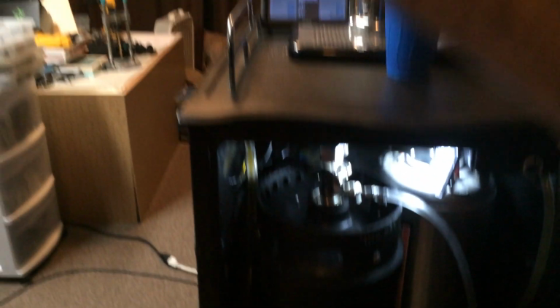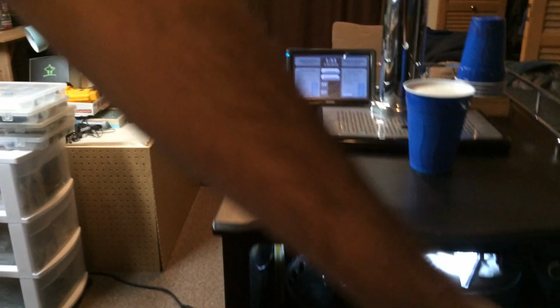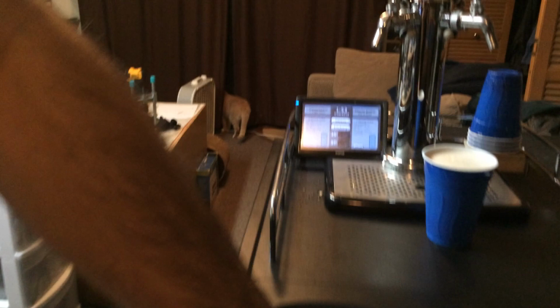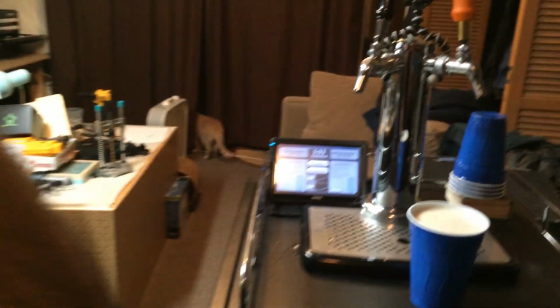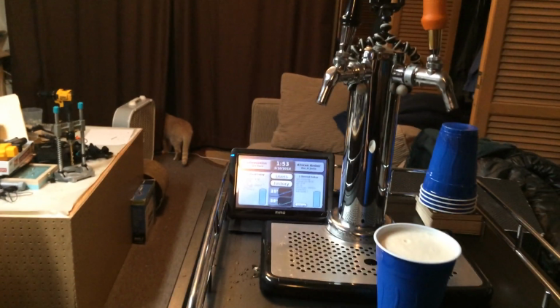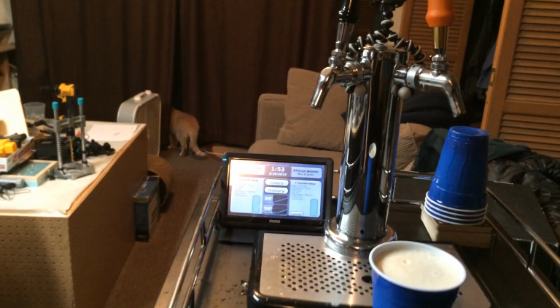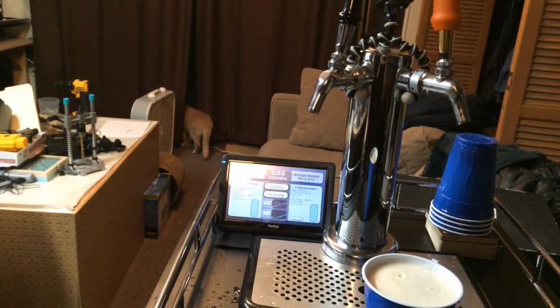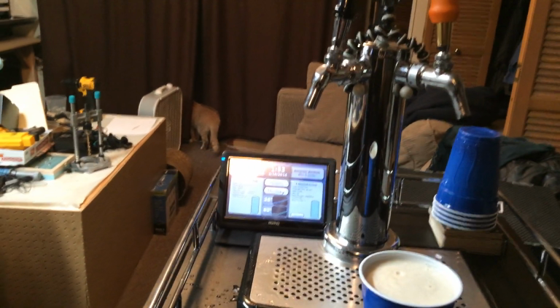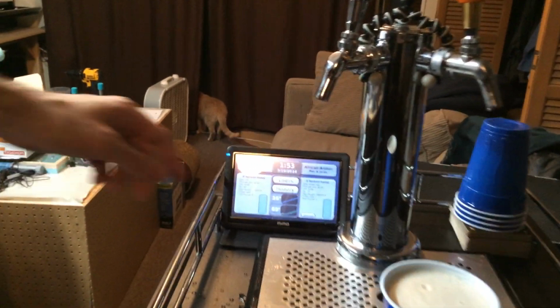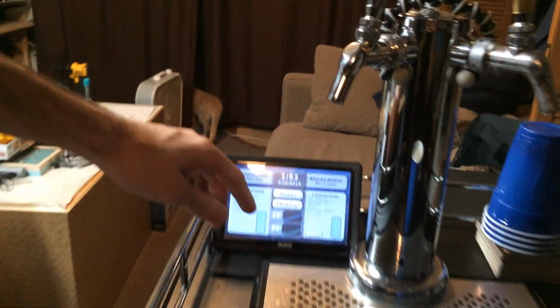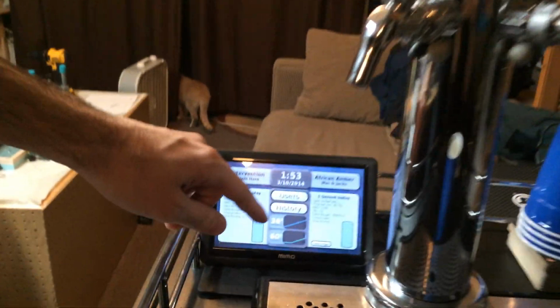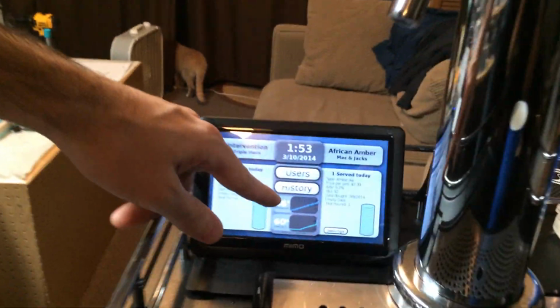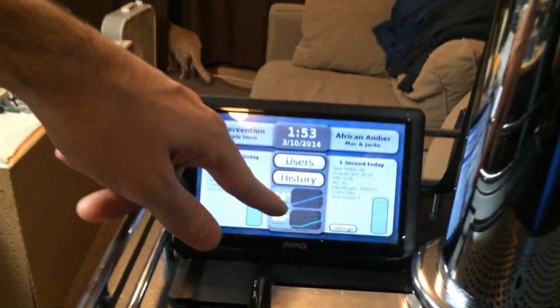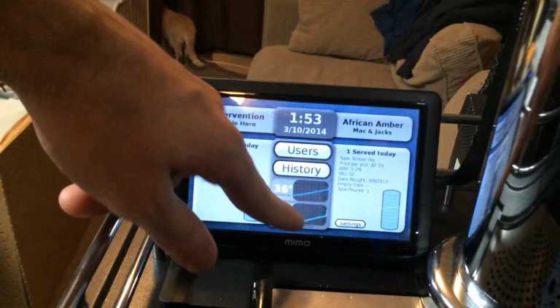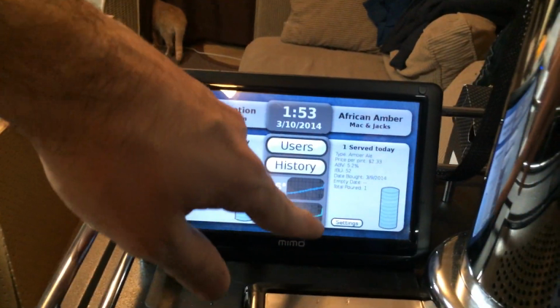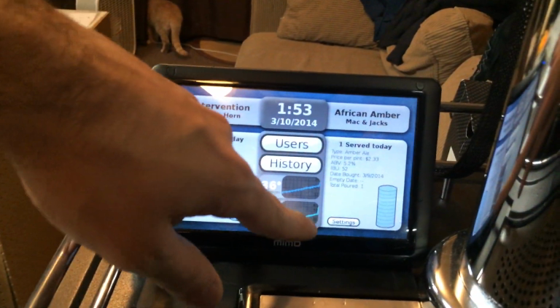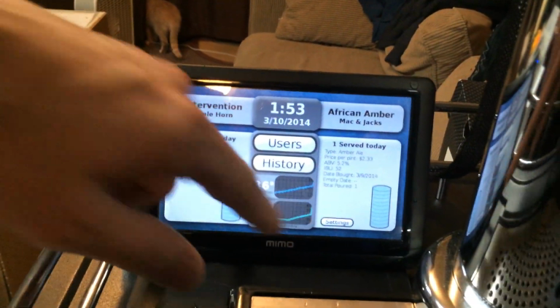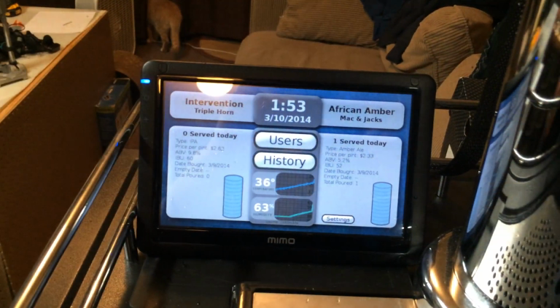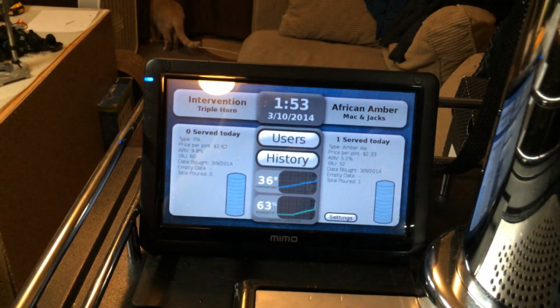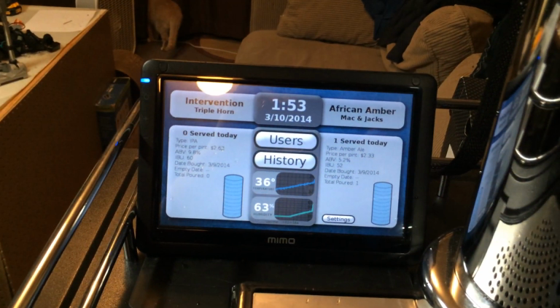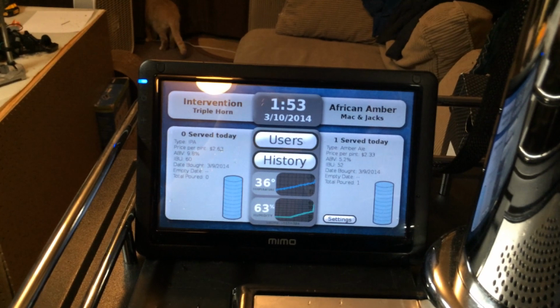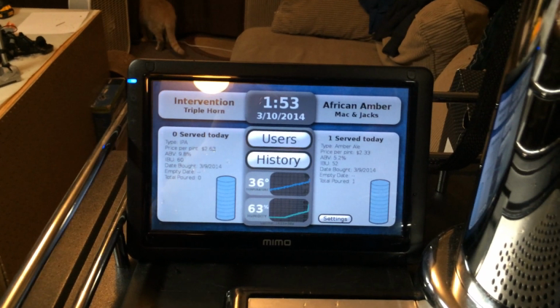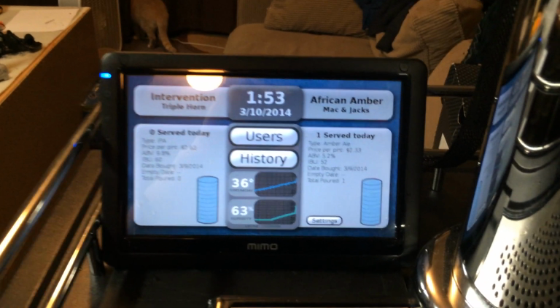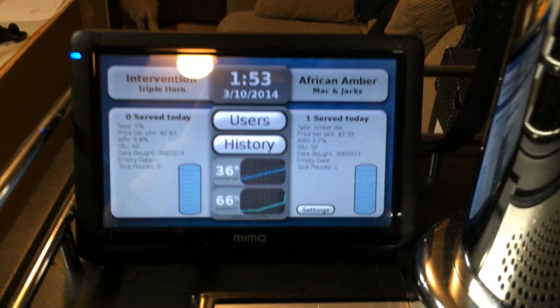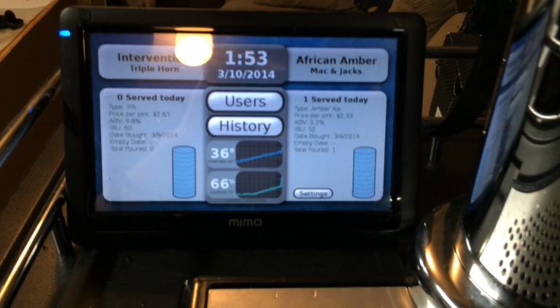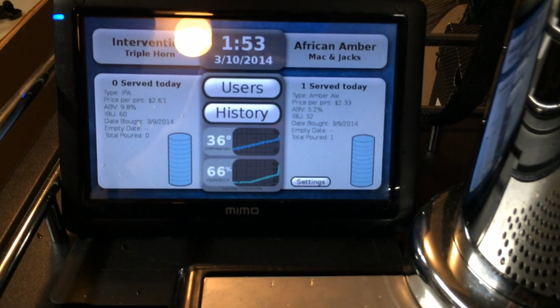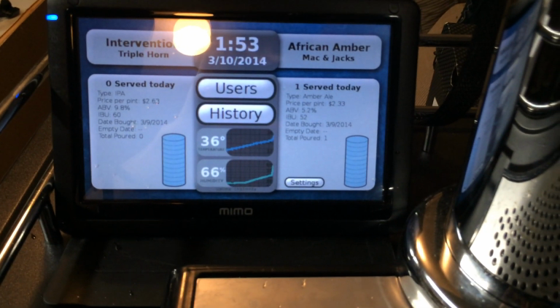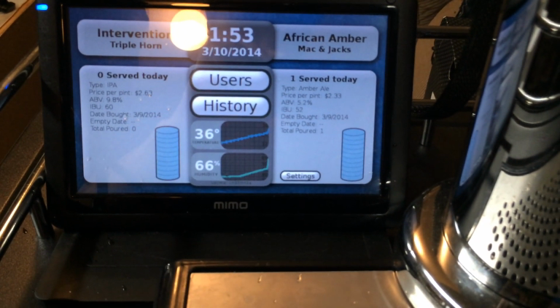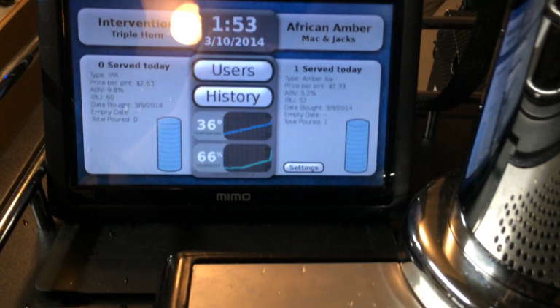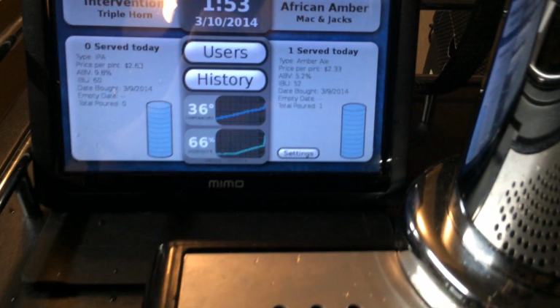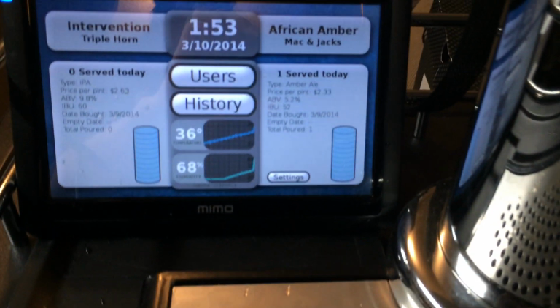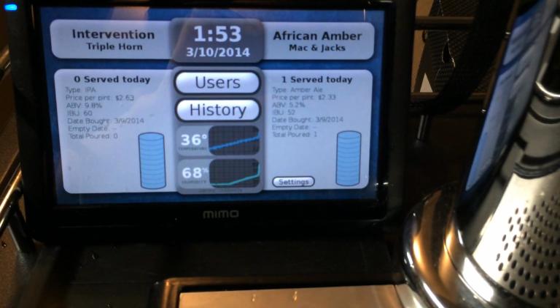Now that we chart temperature and humidity over time, you can see the spike here at the end of the temperature and humidity representing that the door was opened.